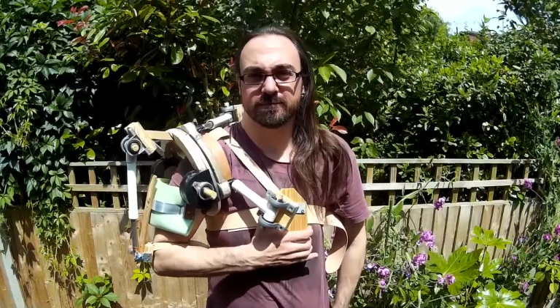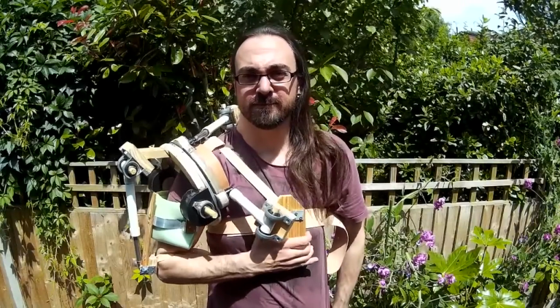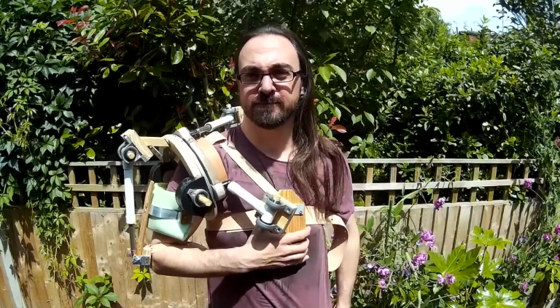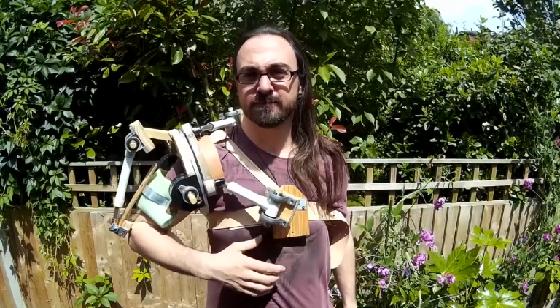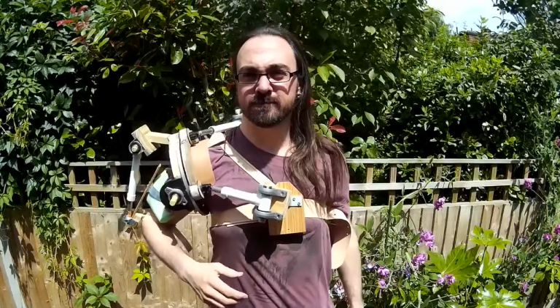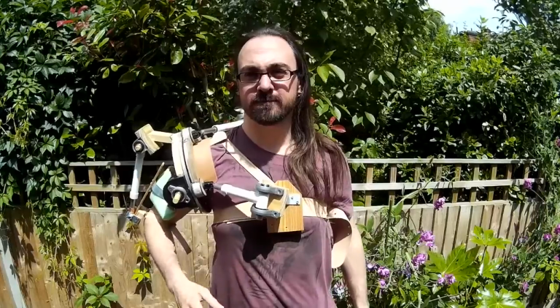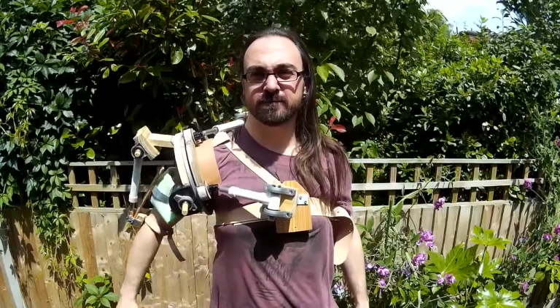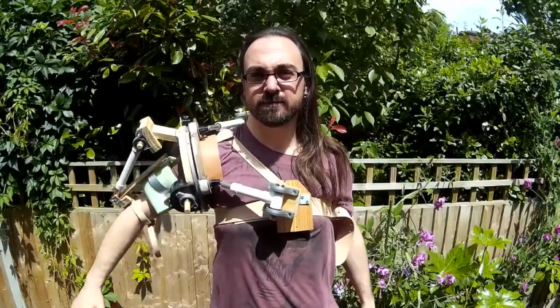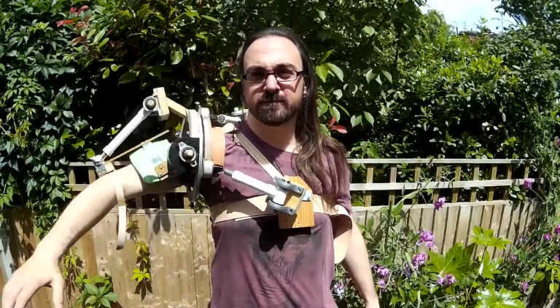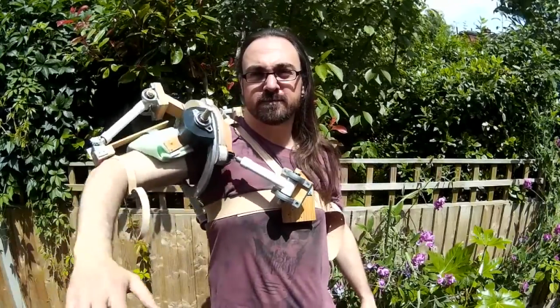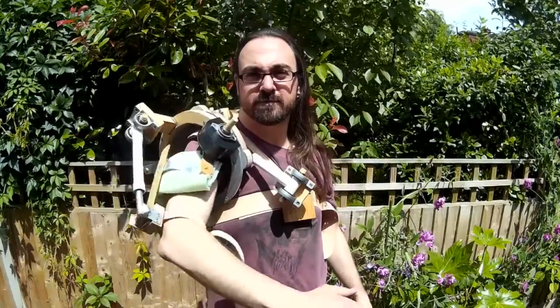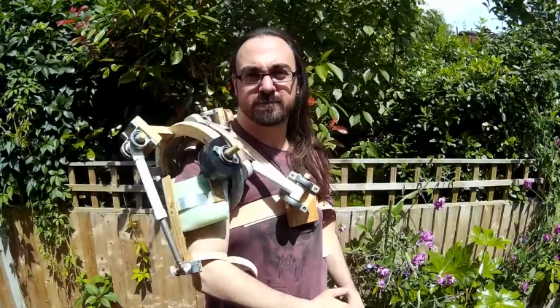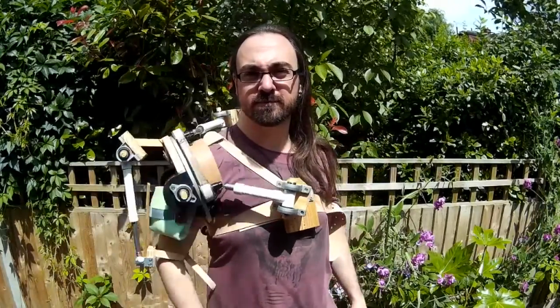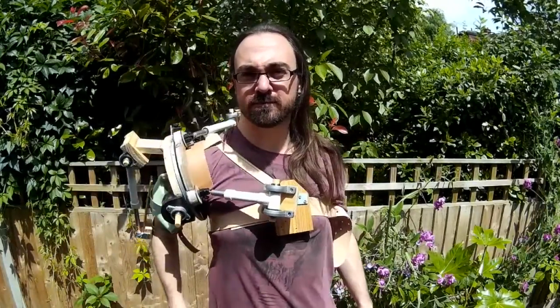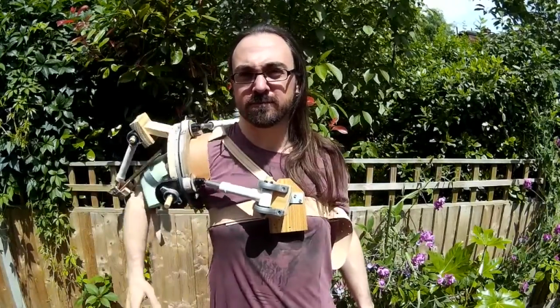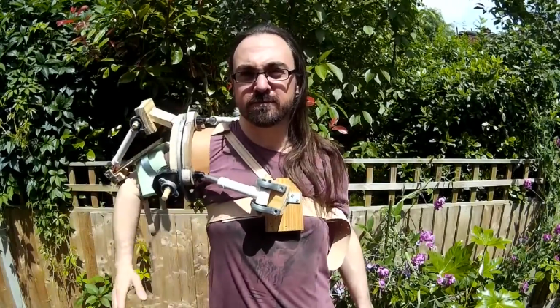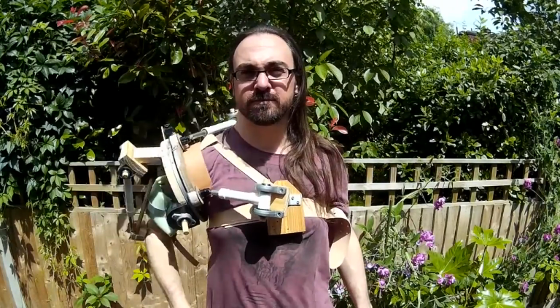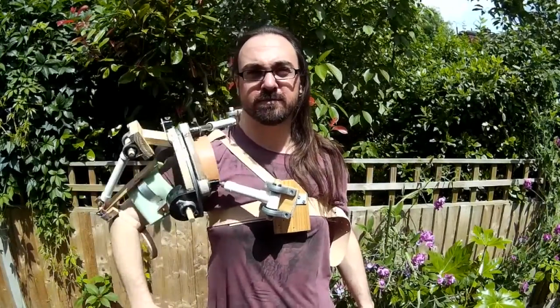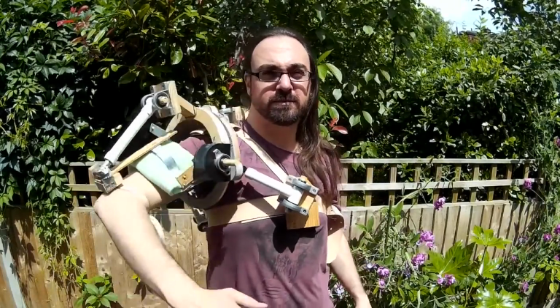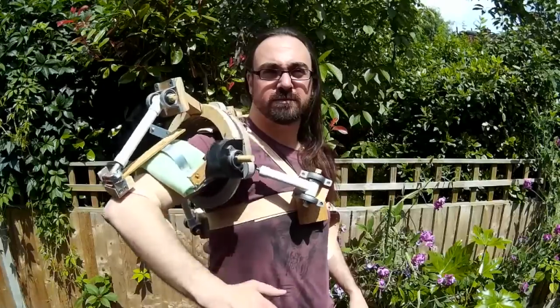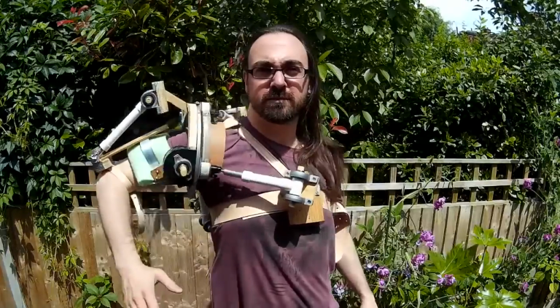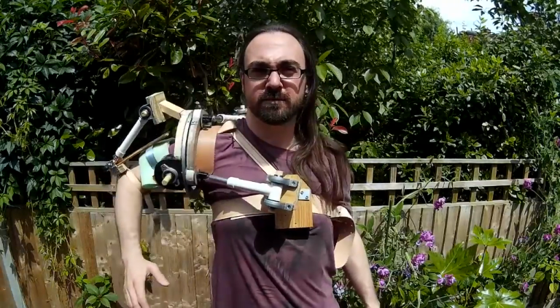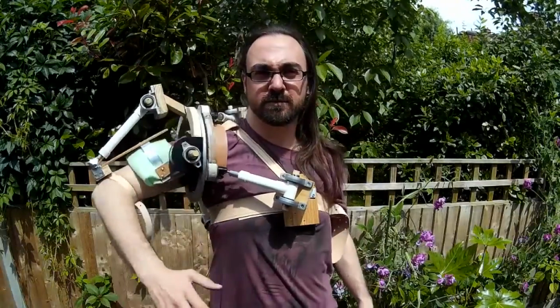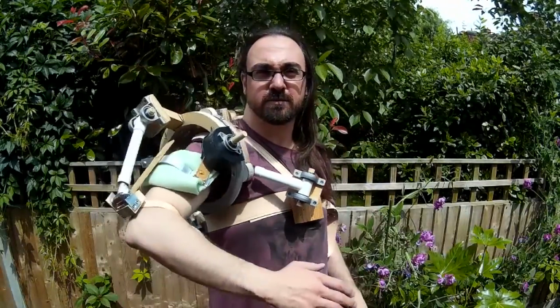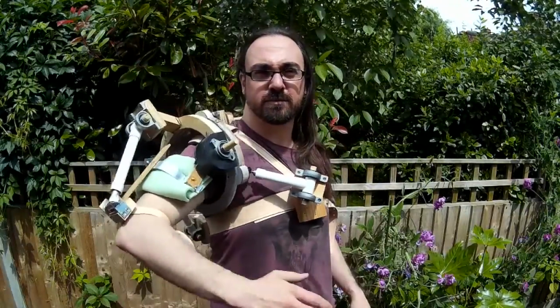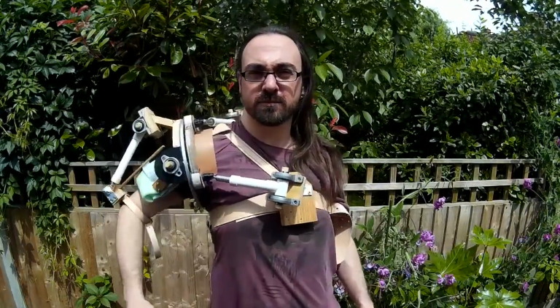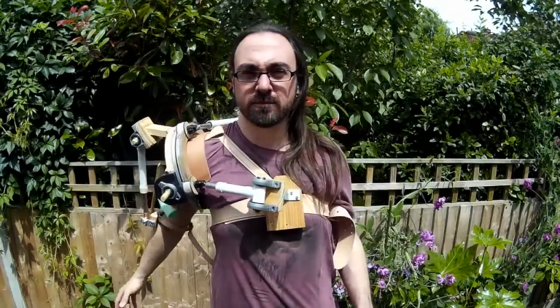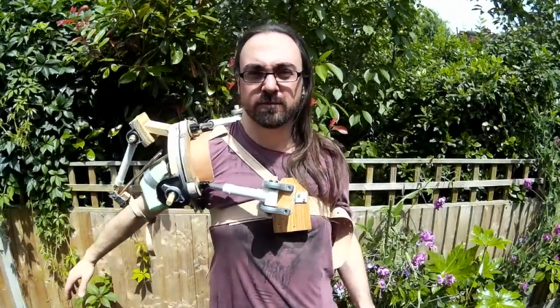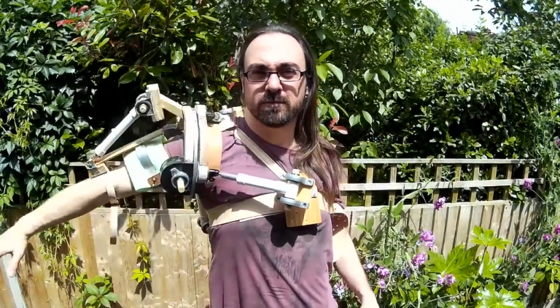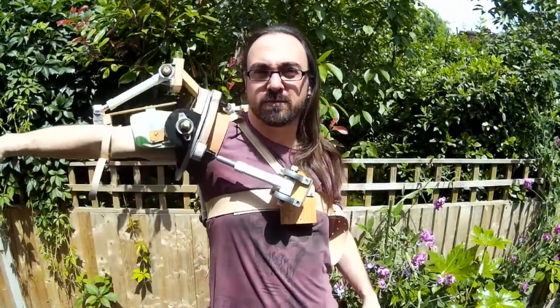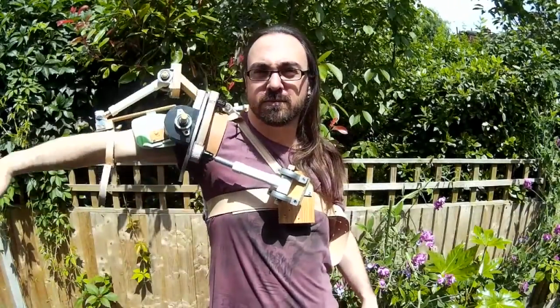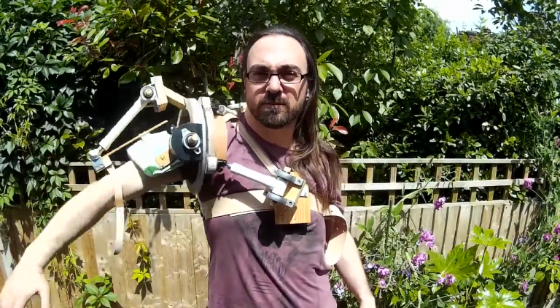Welcome to the final part of this video series where we're looking at building a steampunk exosuit, sort of power arm device. In the last part you may remember we got to the stage where I had the basic functions of the piece working.